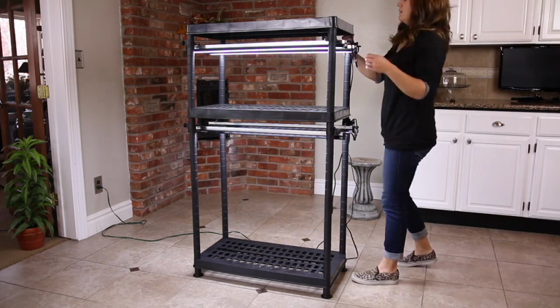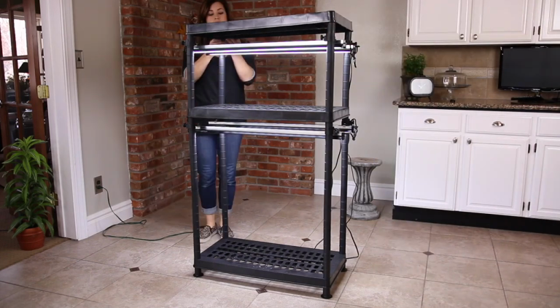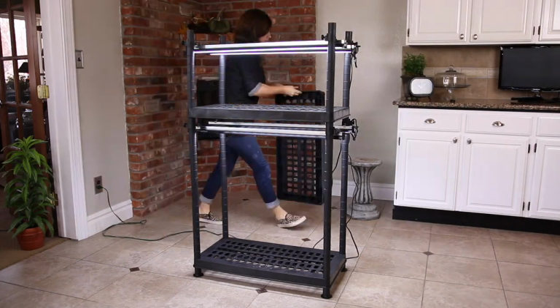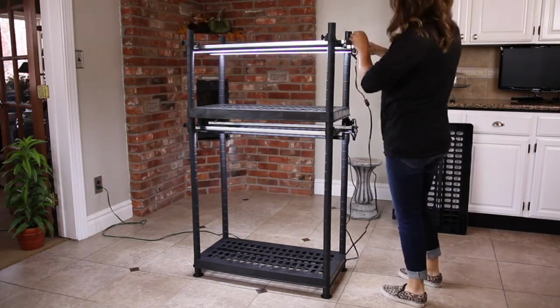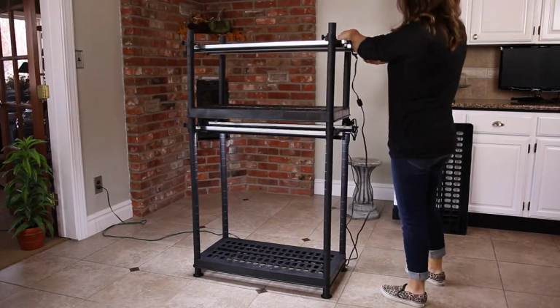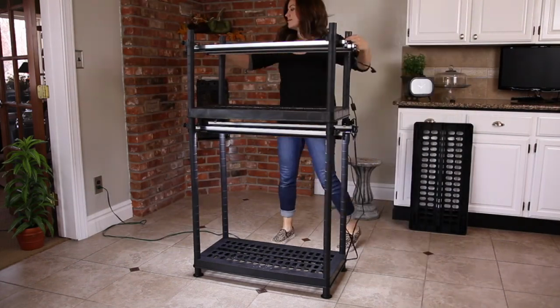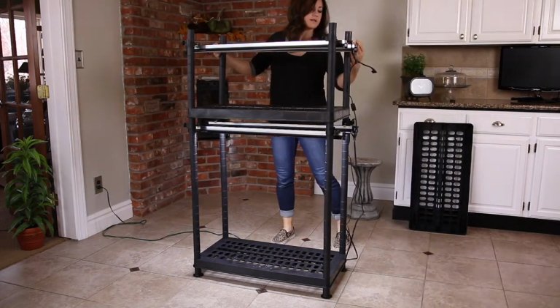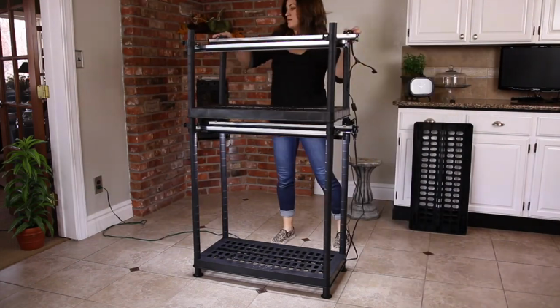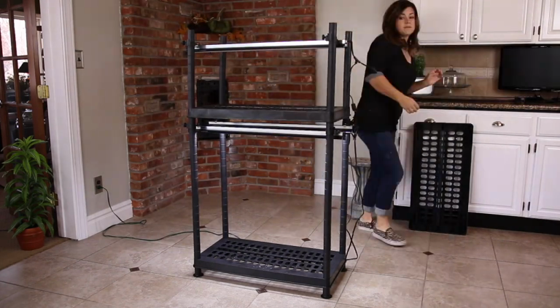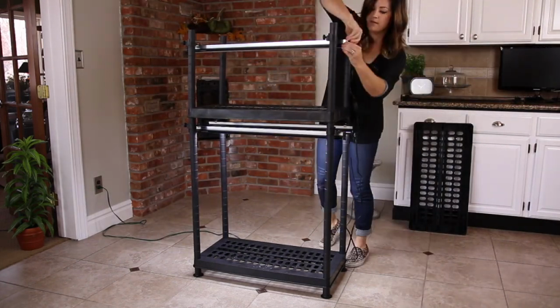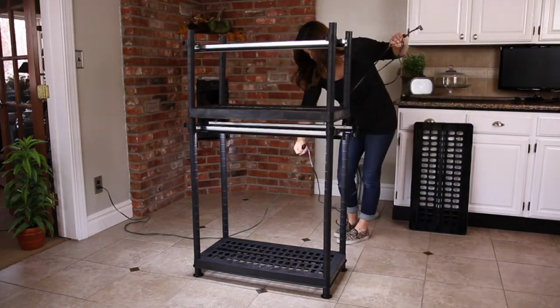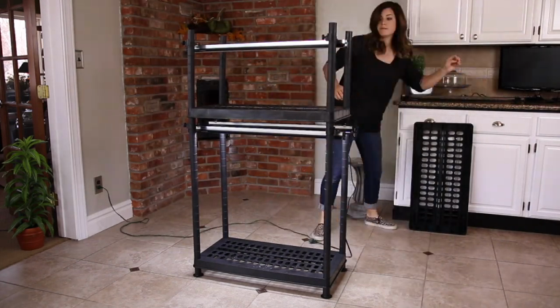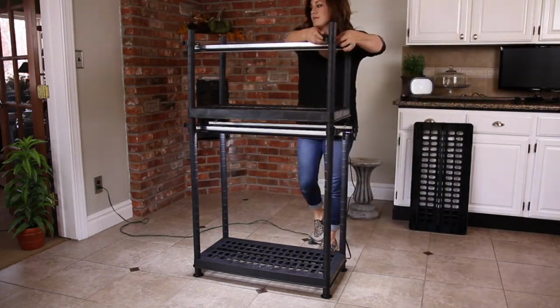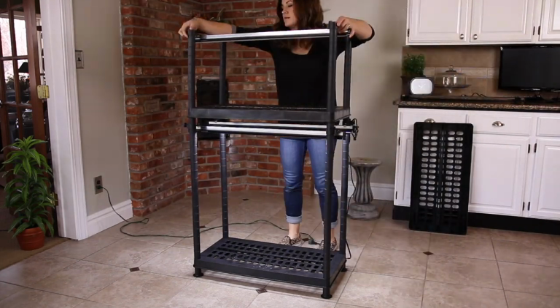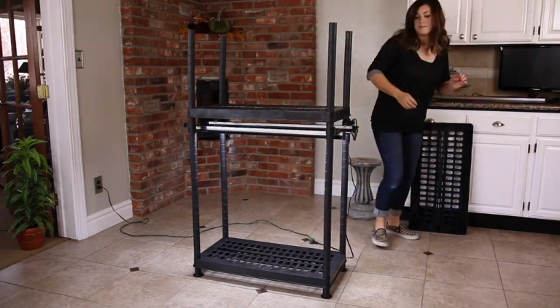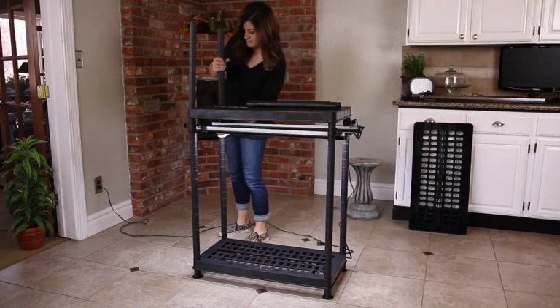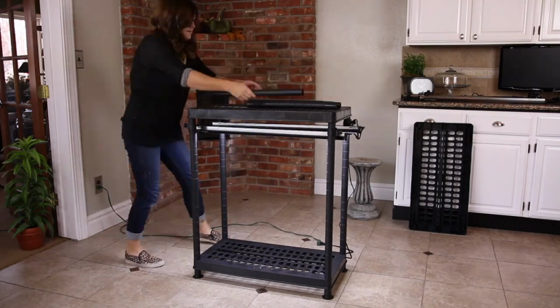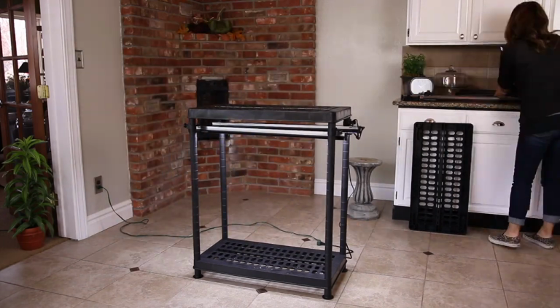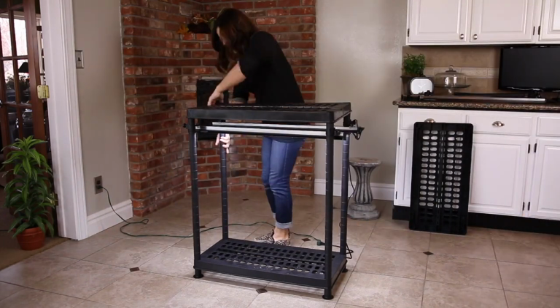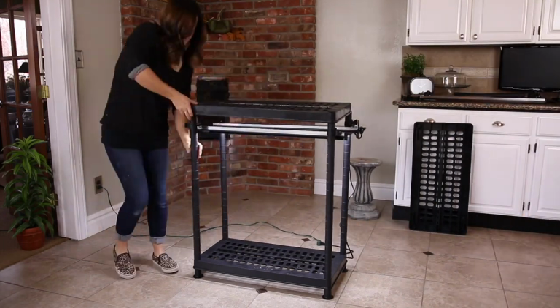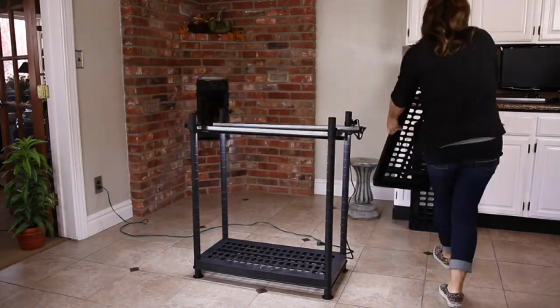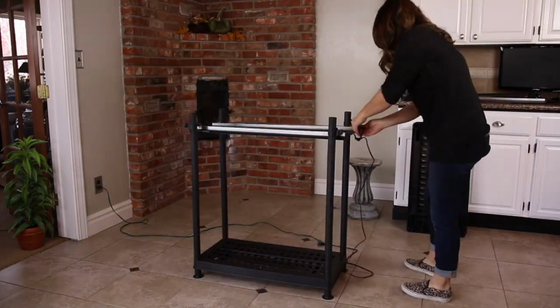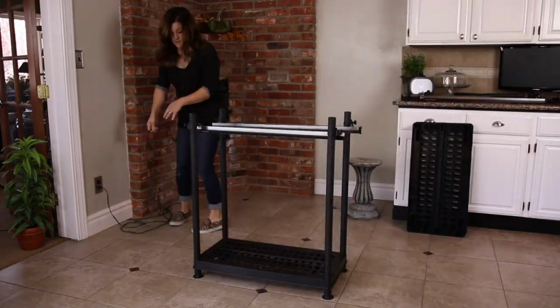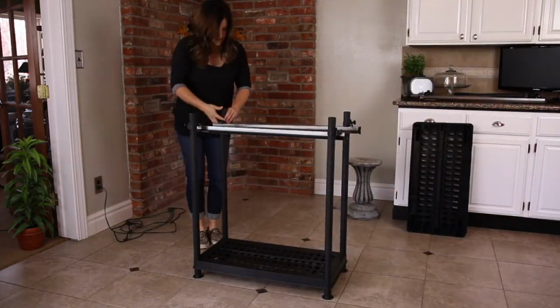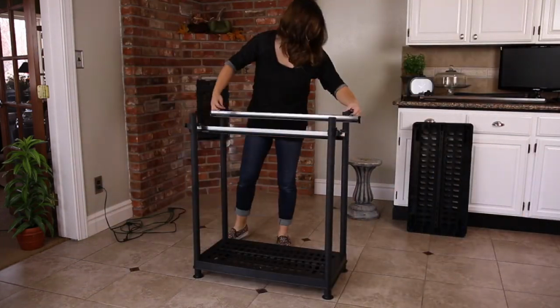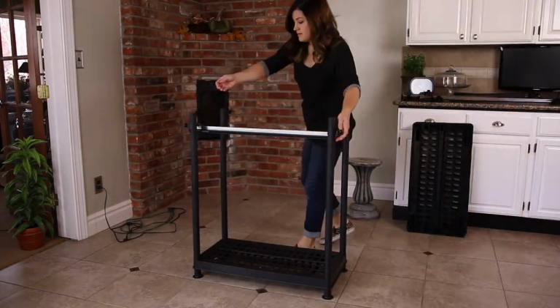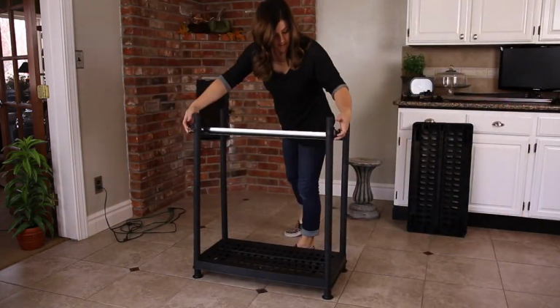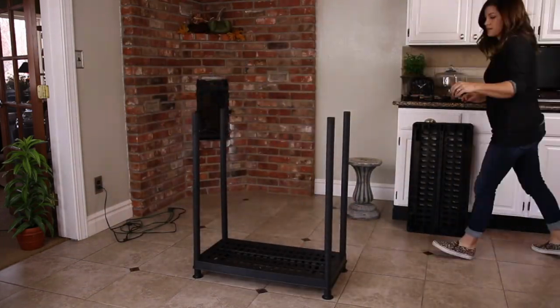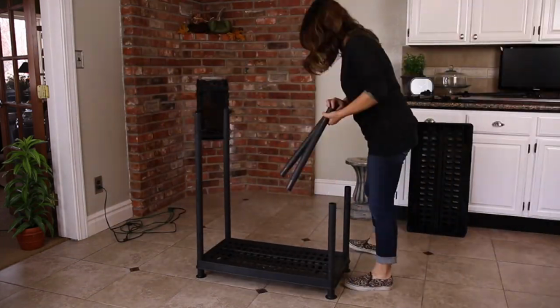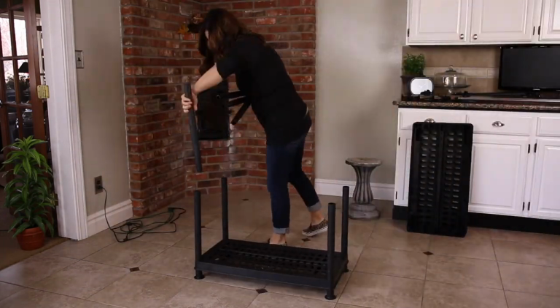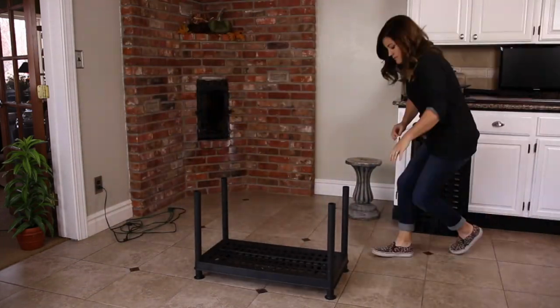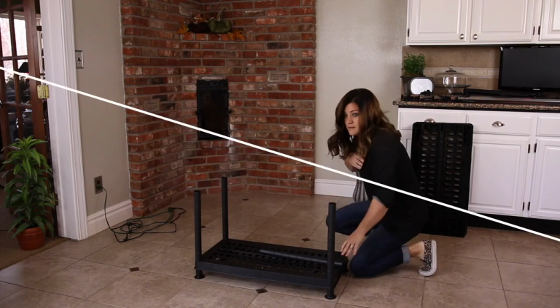These units didn't require any tools for assembly, and came together really quickly. The other thing is since they just kind of snapped together, you can easily unsnap them, and they can be stored nice and compactly when you don't want to use them.